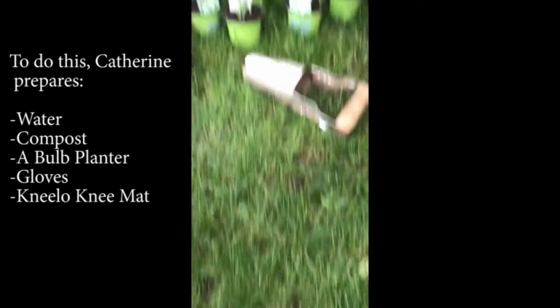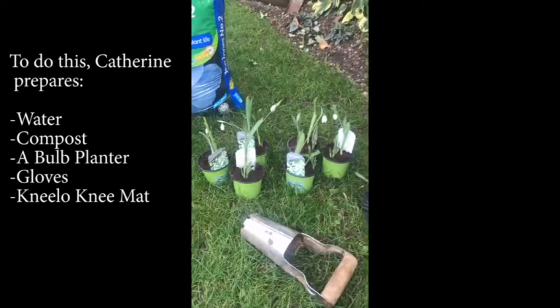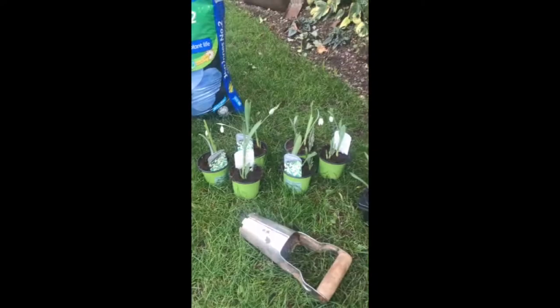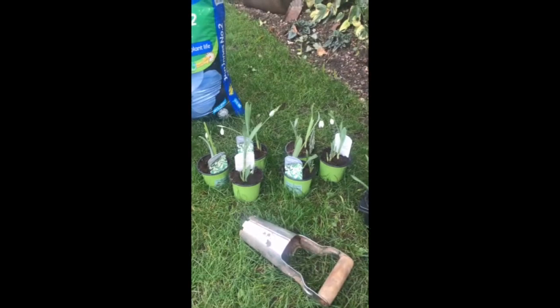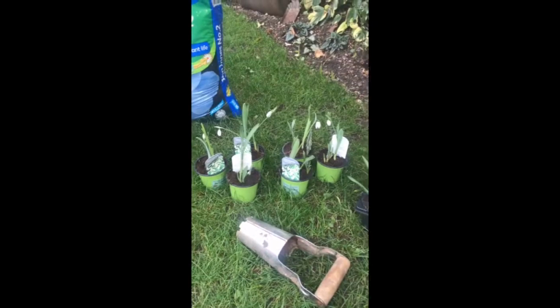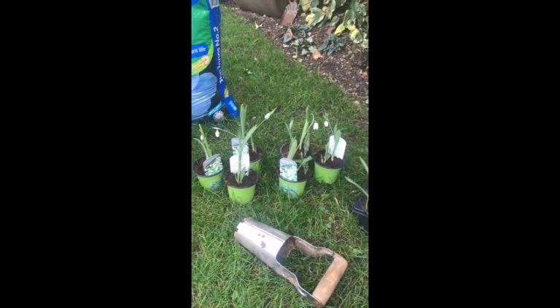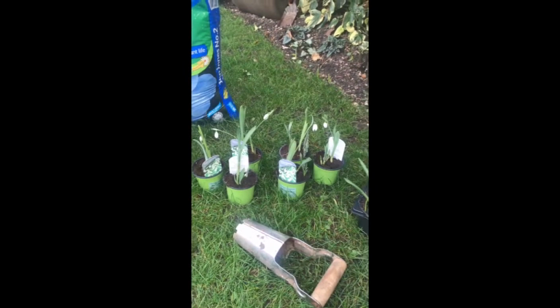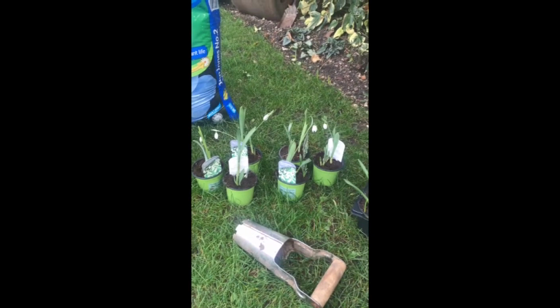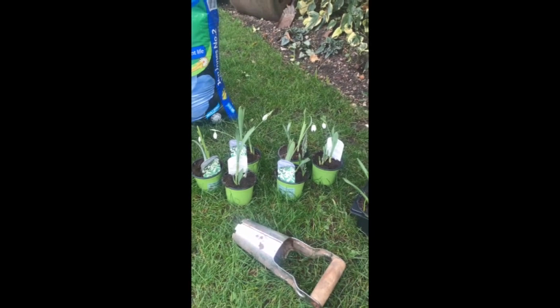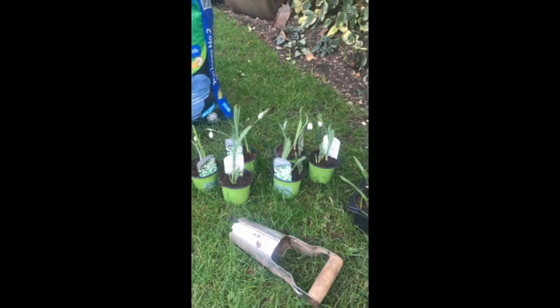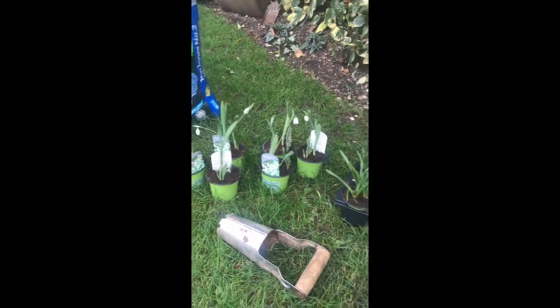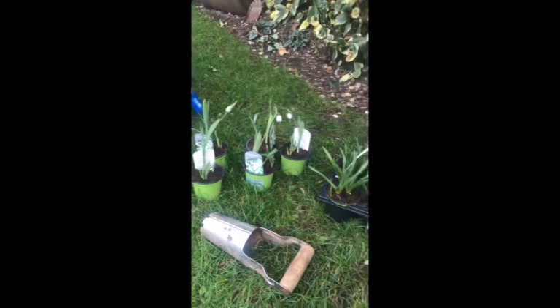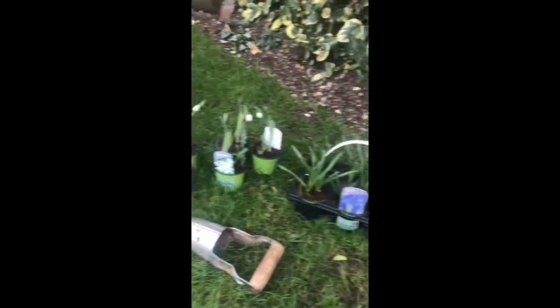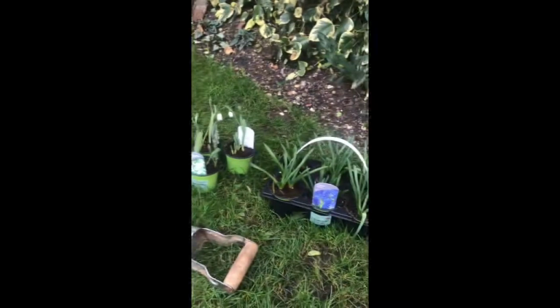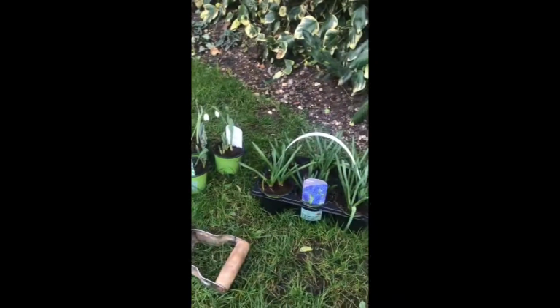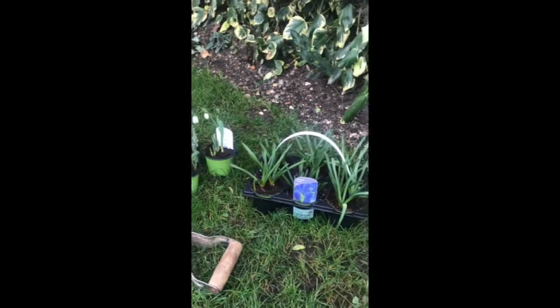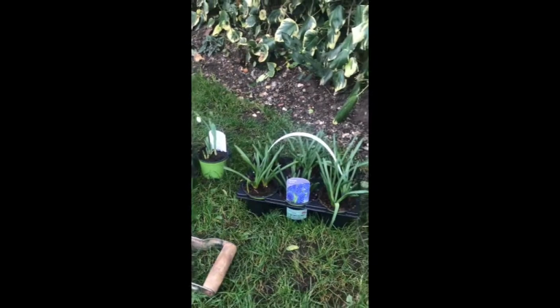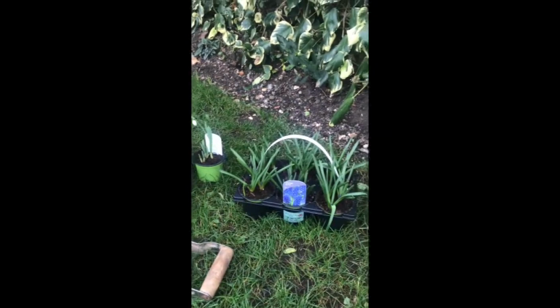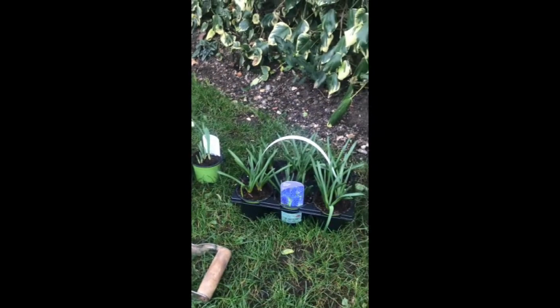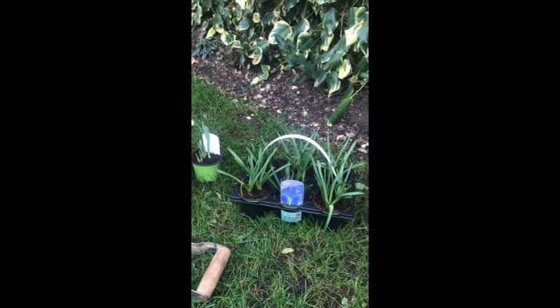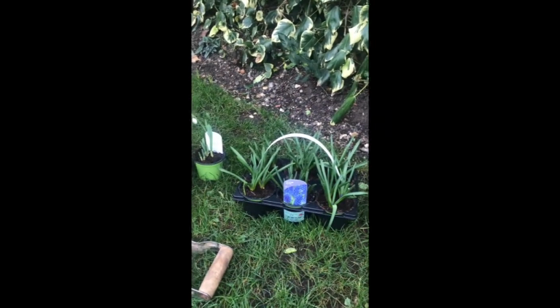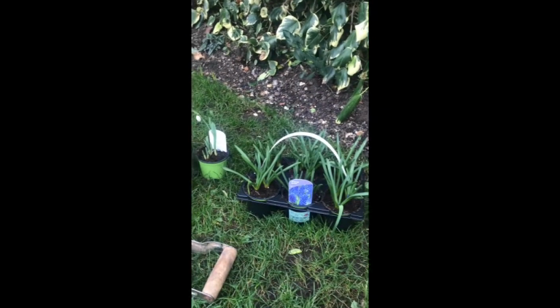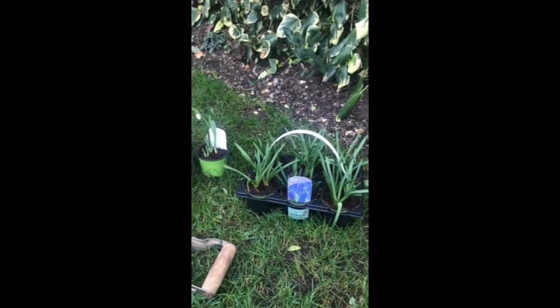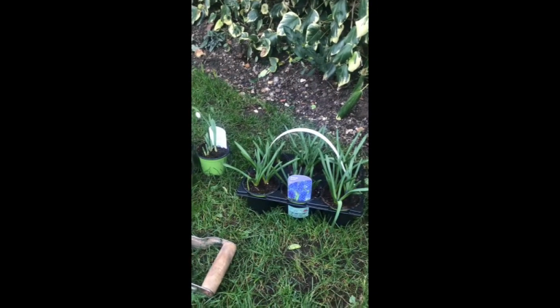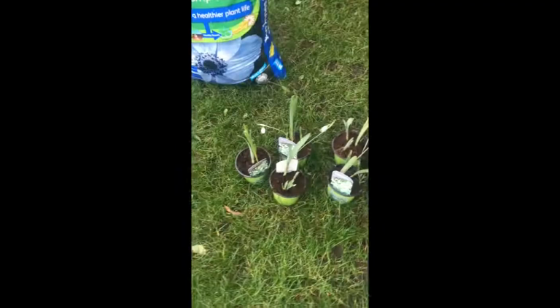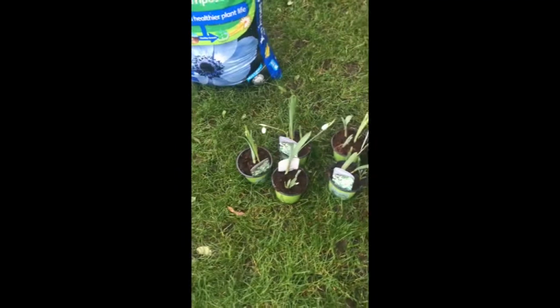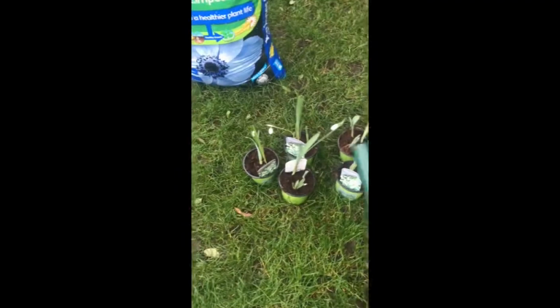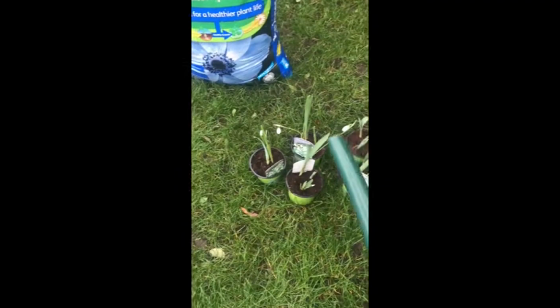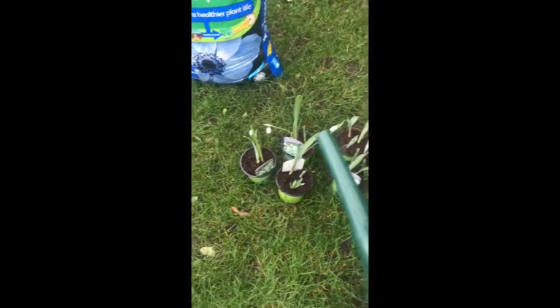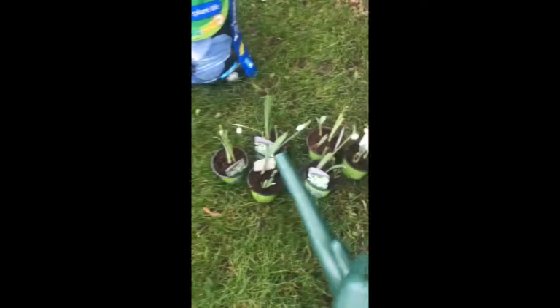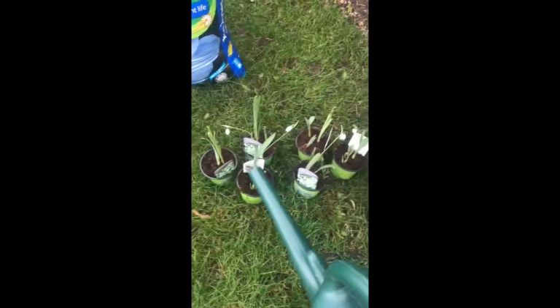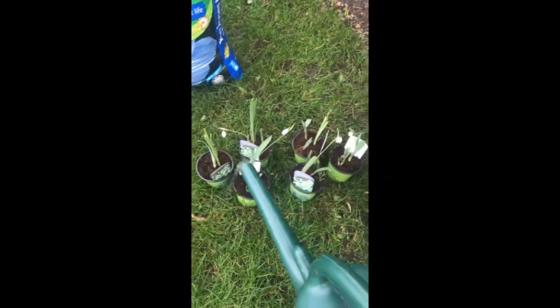So to start, I'm going to water my plants so they will easily come out of the pots. I'm just going to give them all a good soaking.